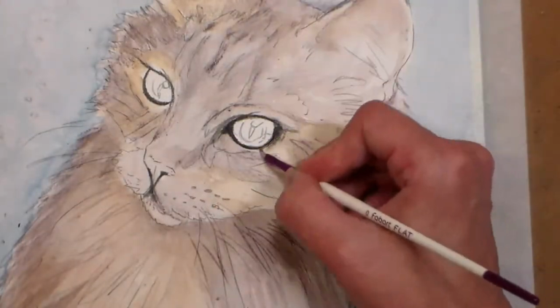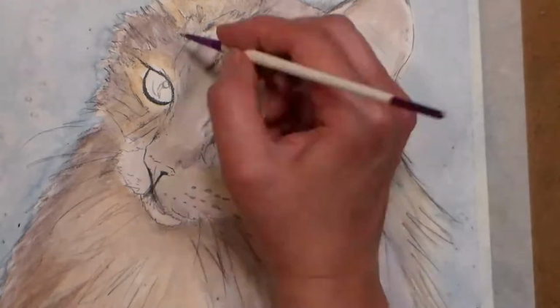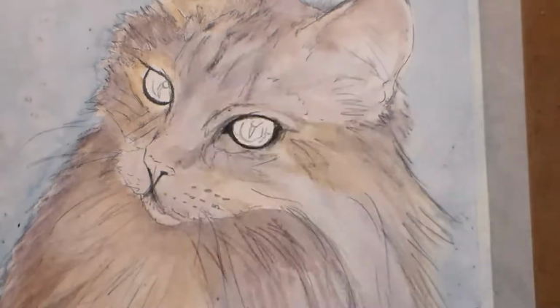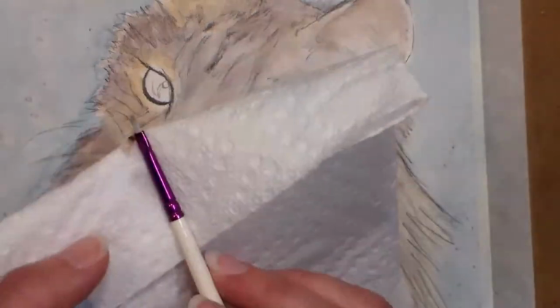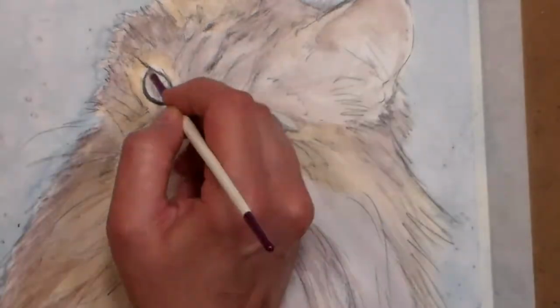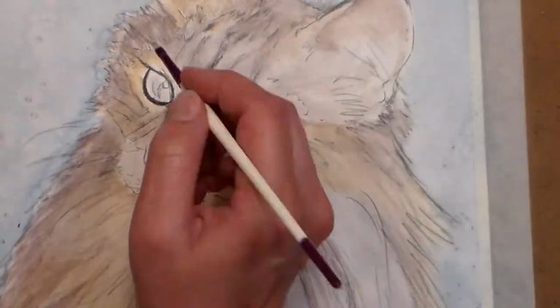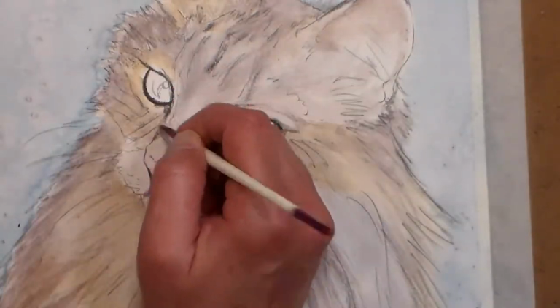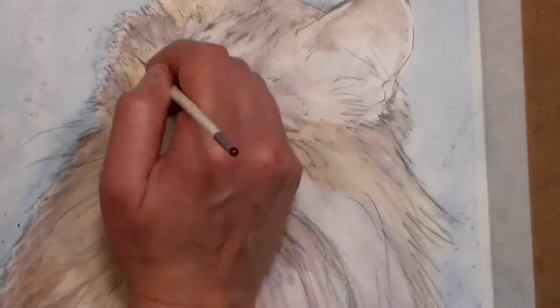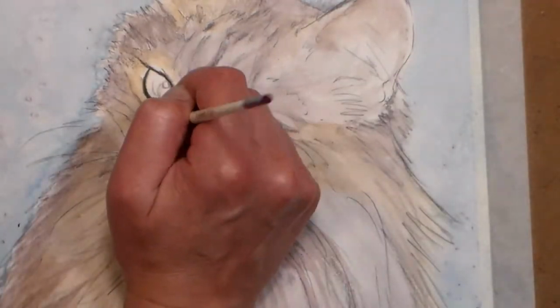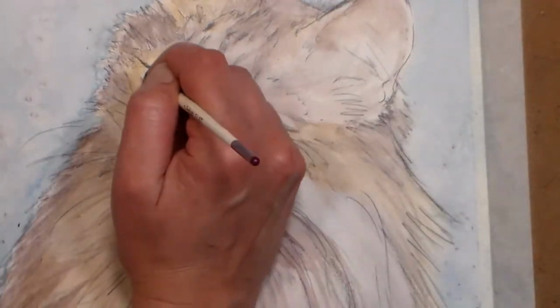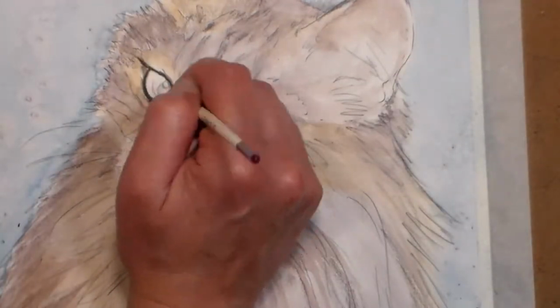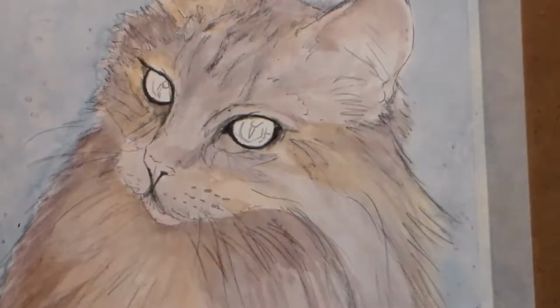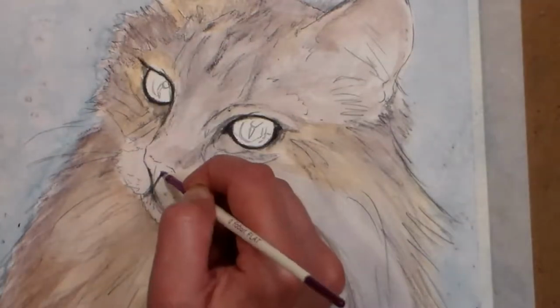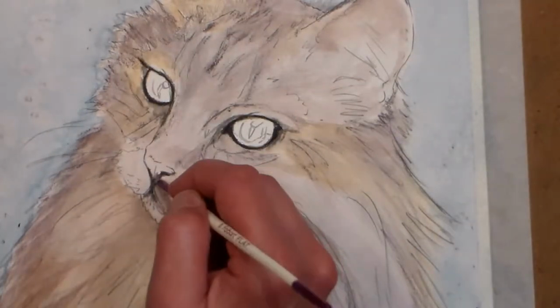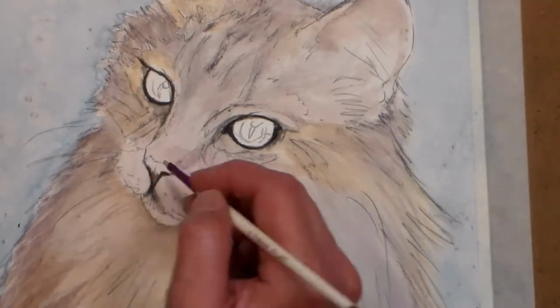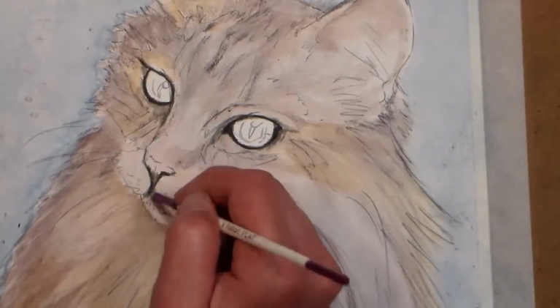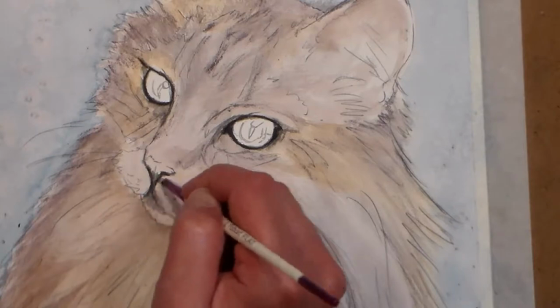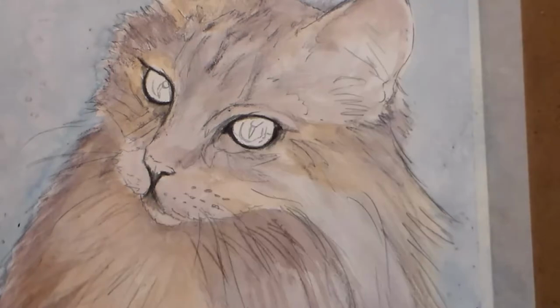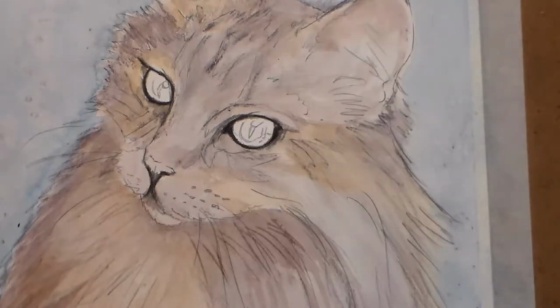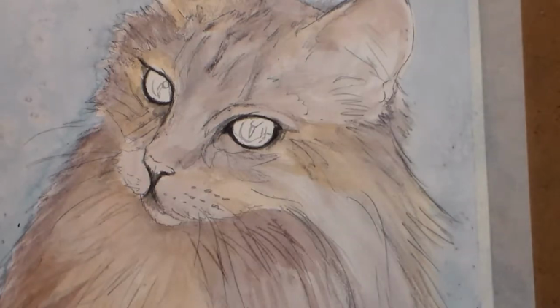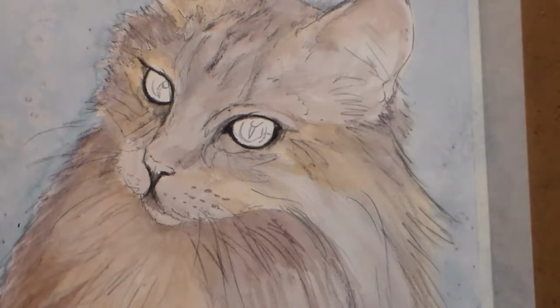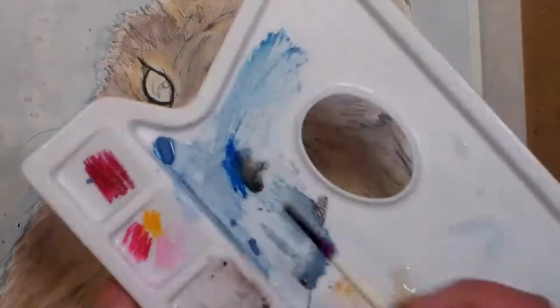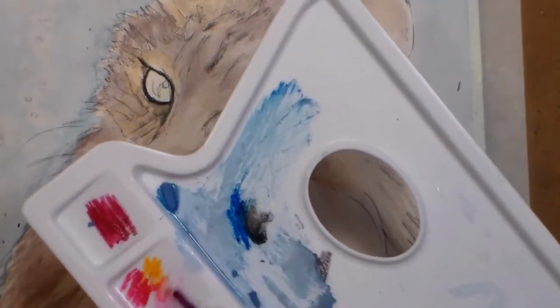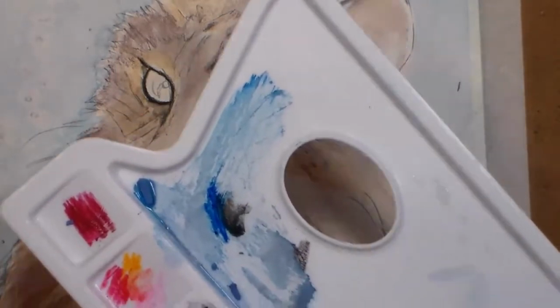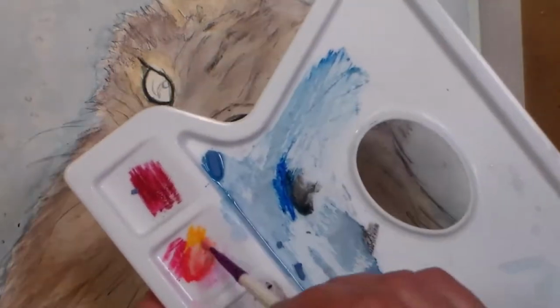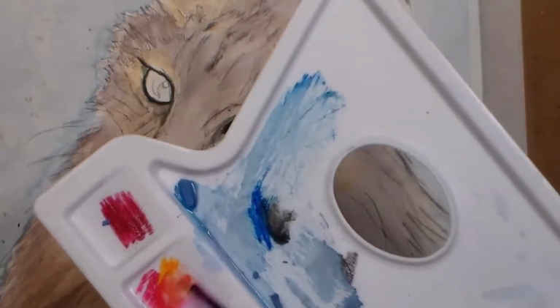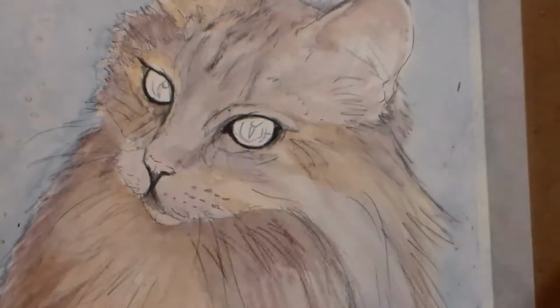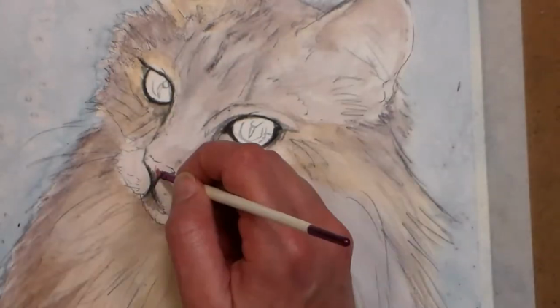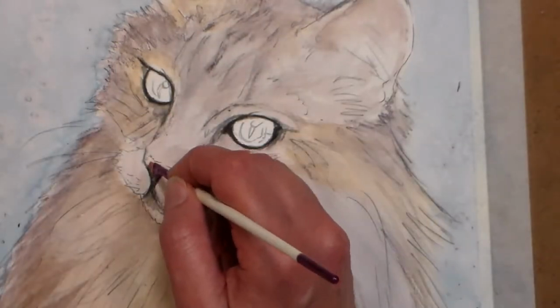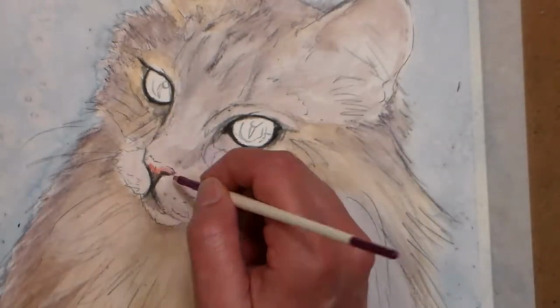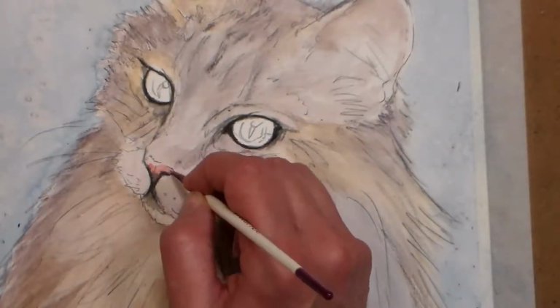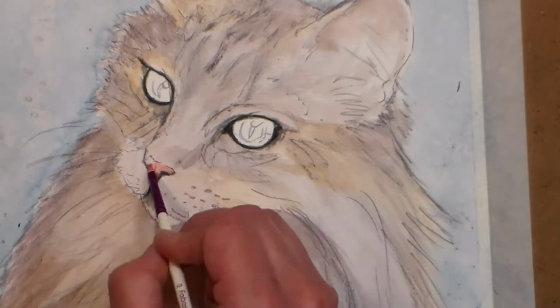Tip fourteen: for a dark line thinner and darker than you can get with a pencil, try scraping into the wet paint with the edge of a cut-up credit card or gift card. It's great for fur, hair, and veins on flowers.